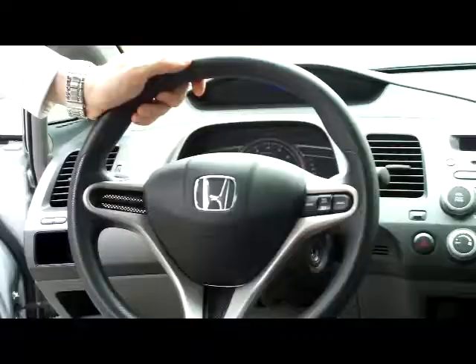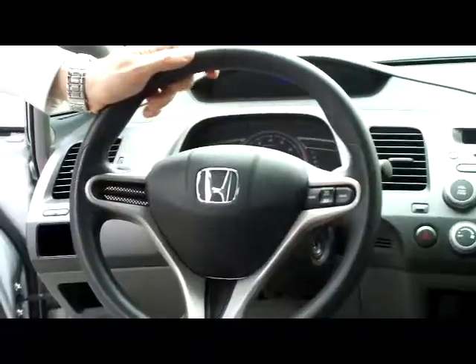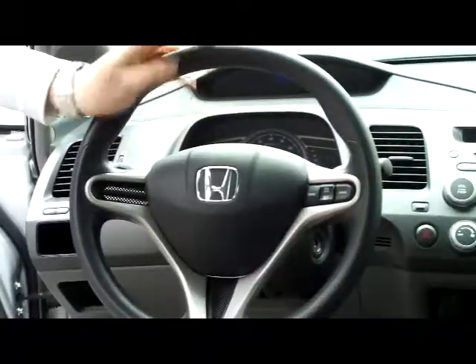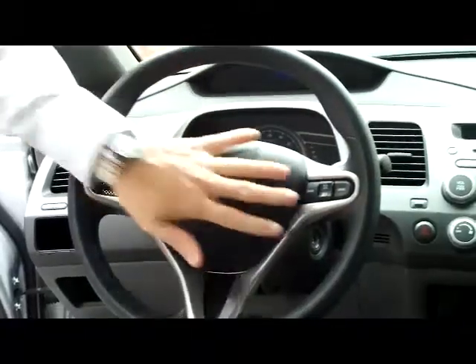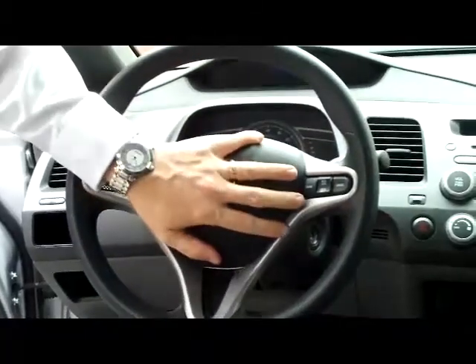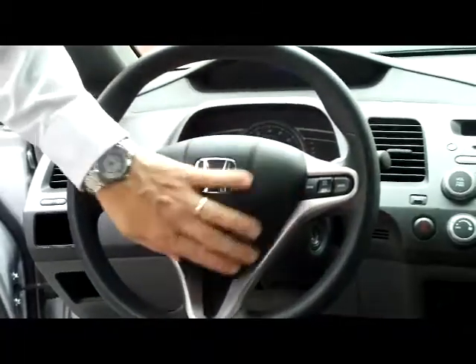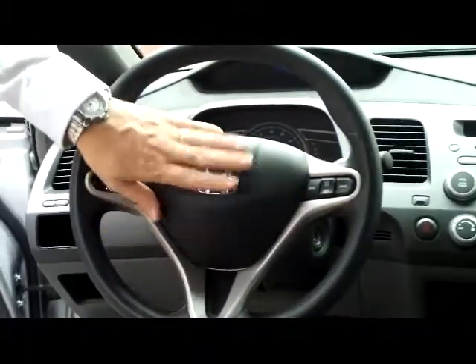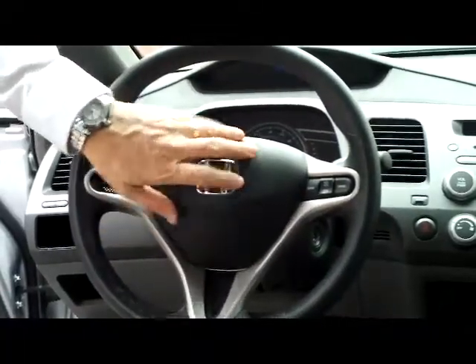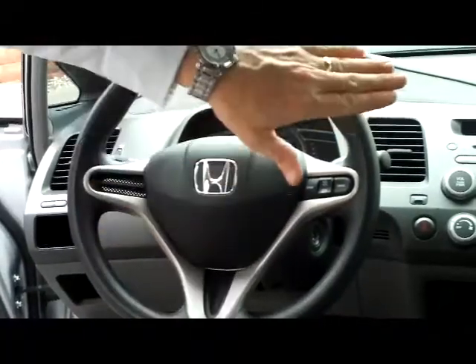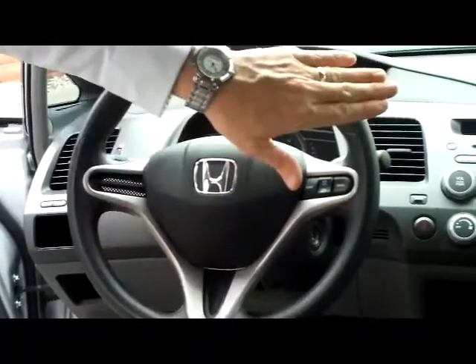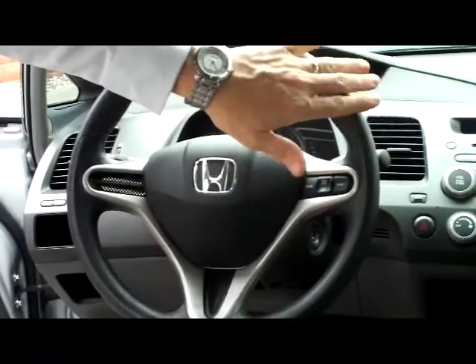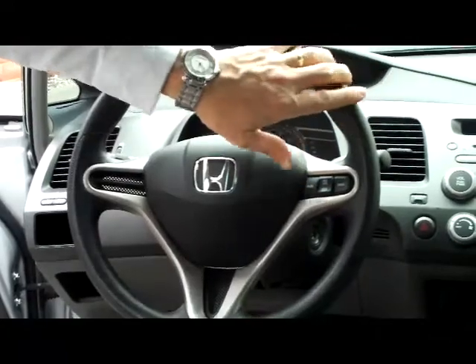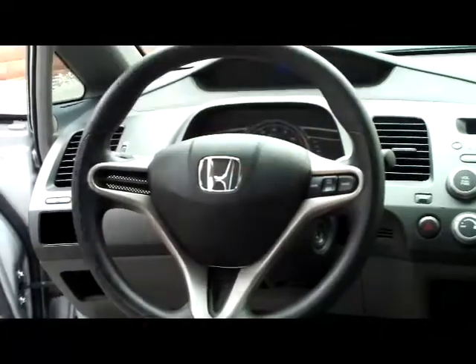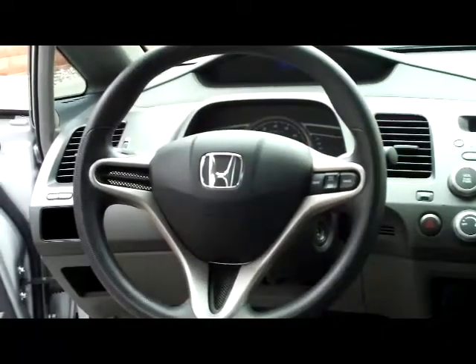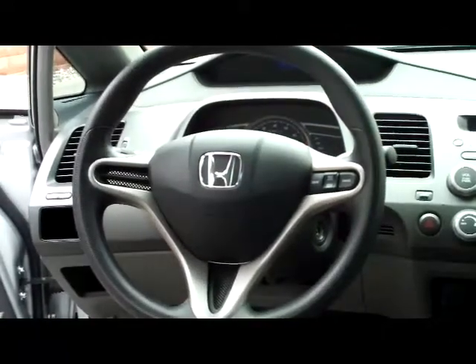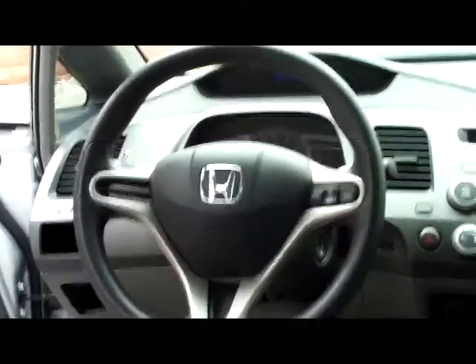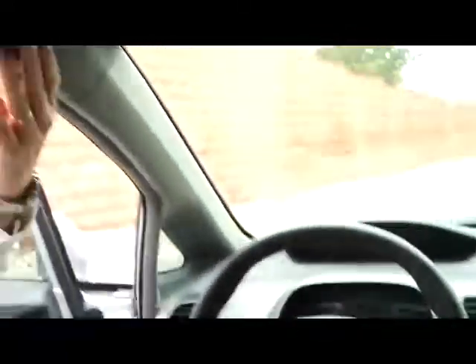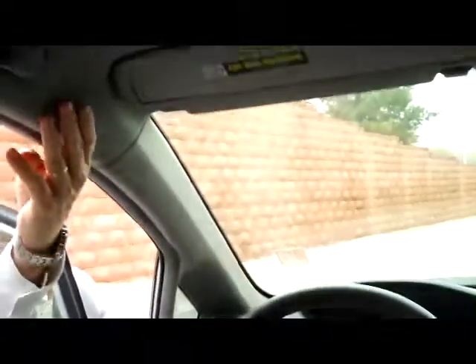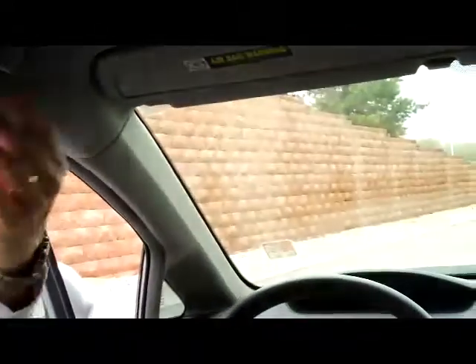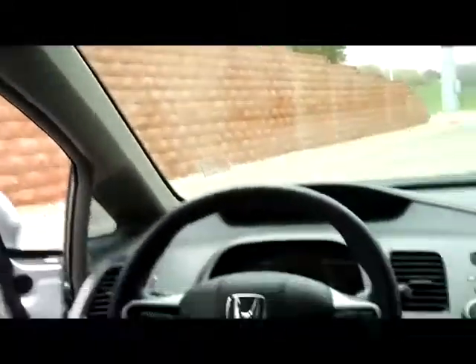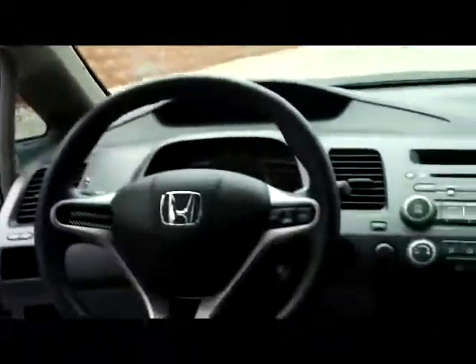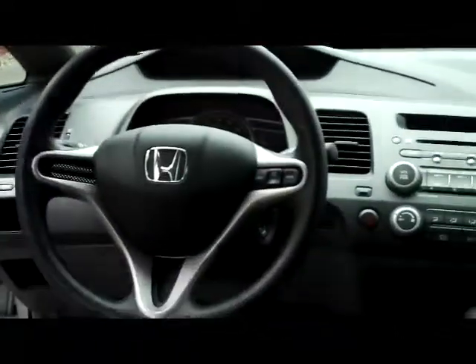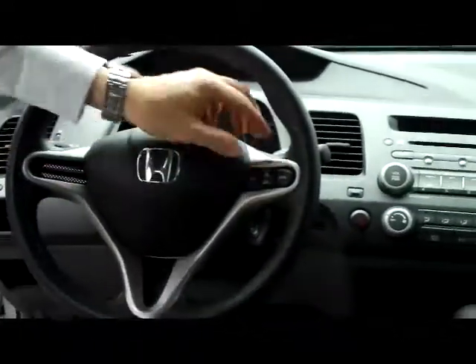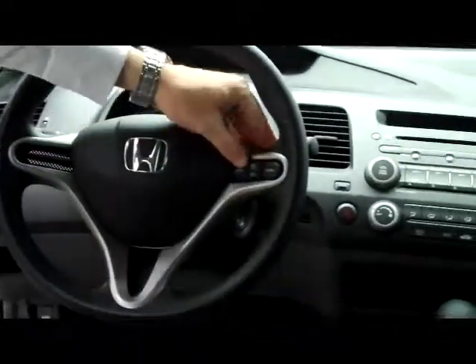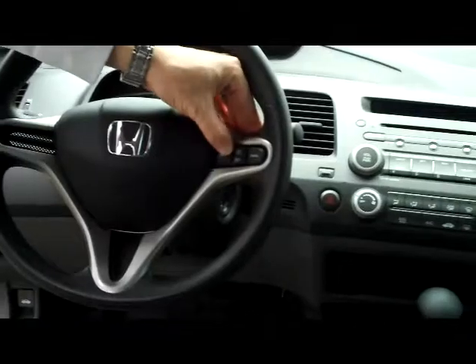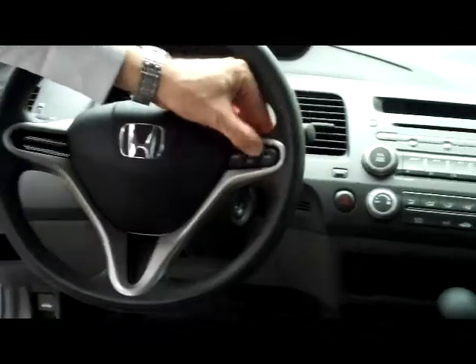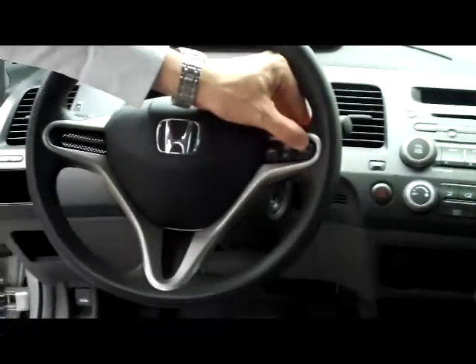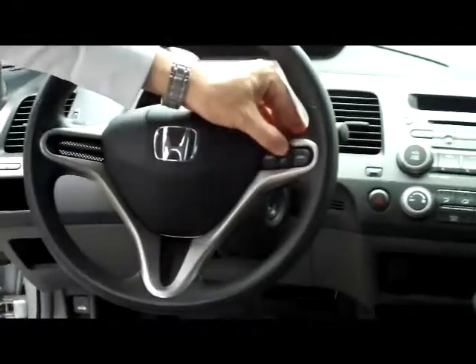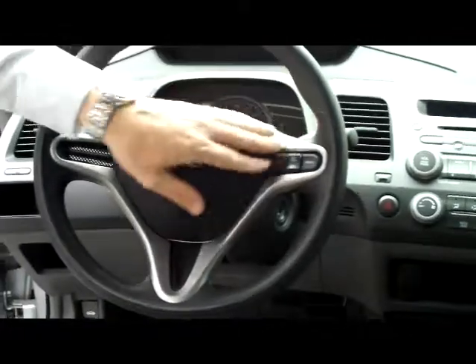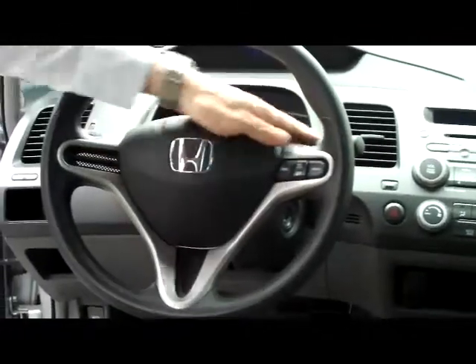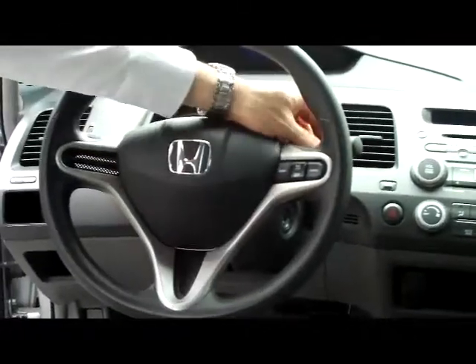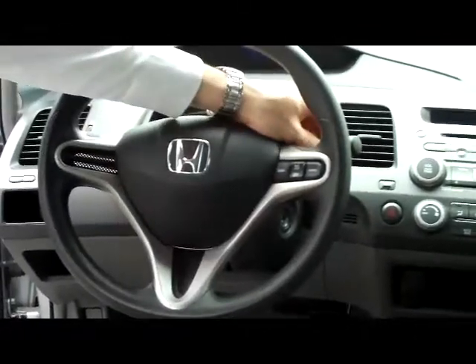On the interior you have safety for everybody — driver and passenger side airbags, along with side impact and curtain airbags for both the front and the back. Fingertip control for your cruise and intermittent wipers.